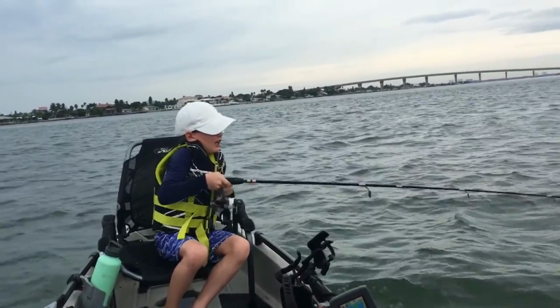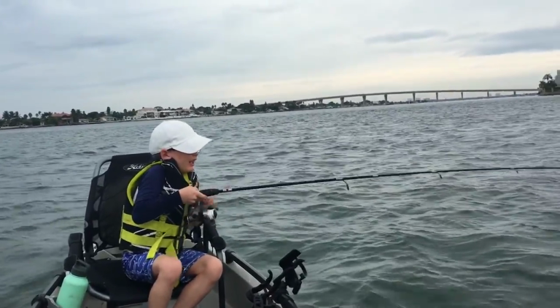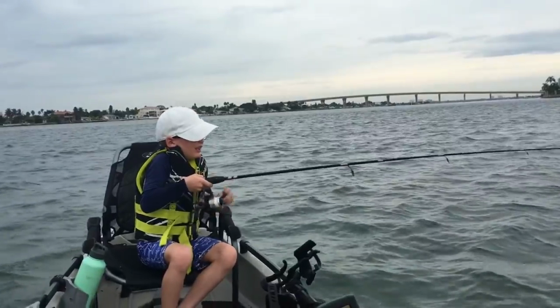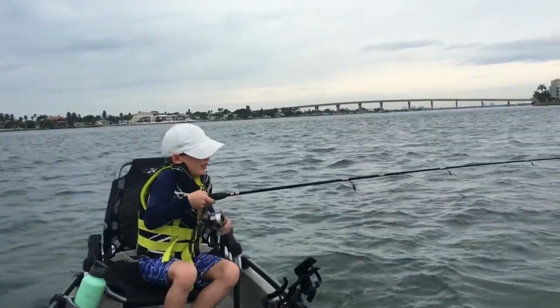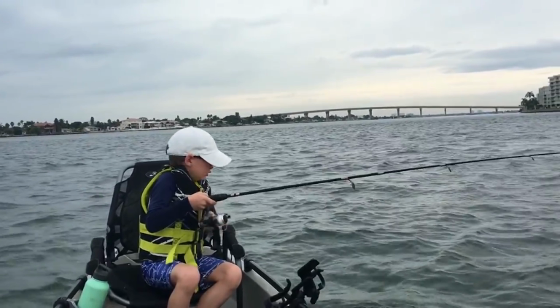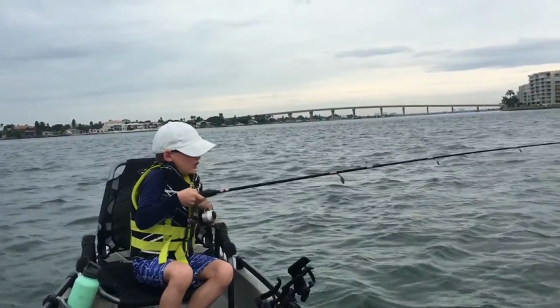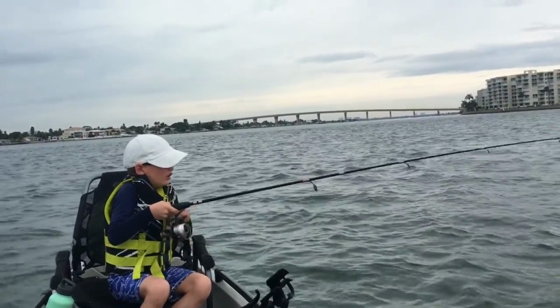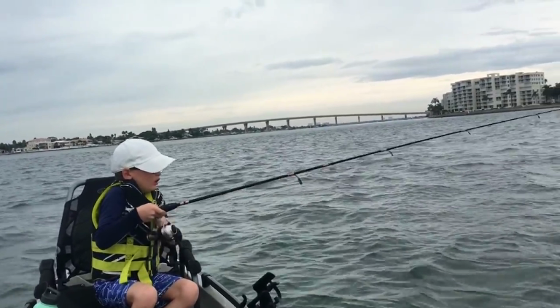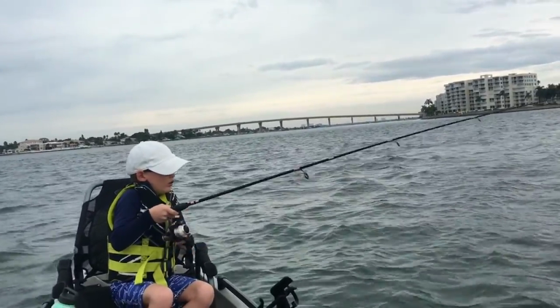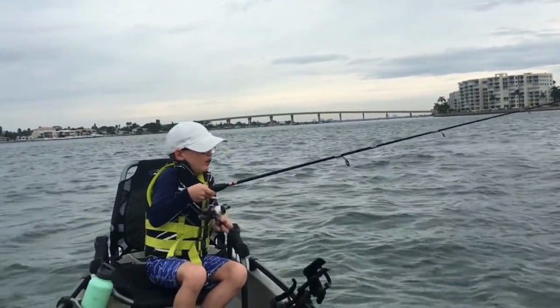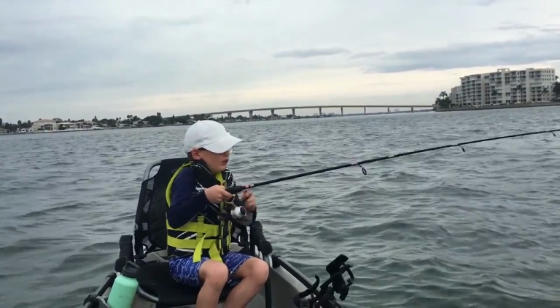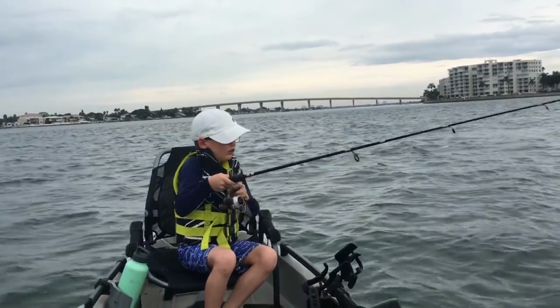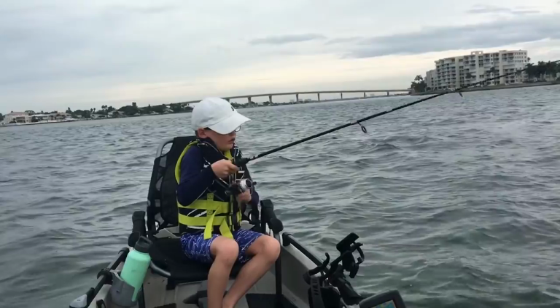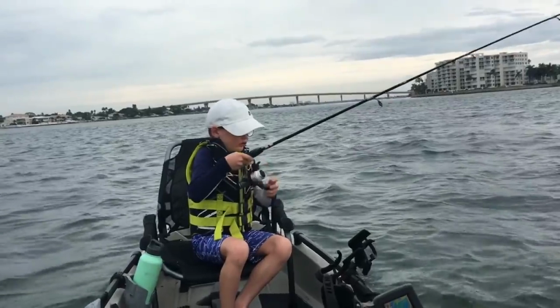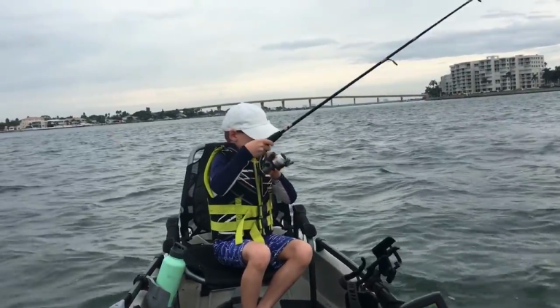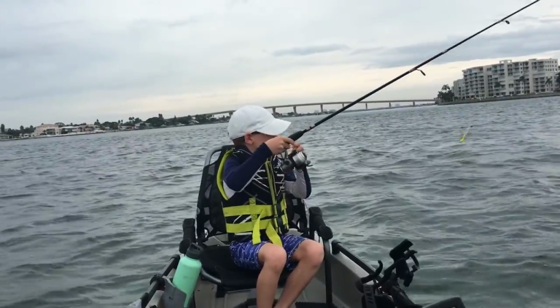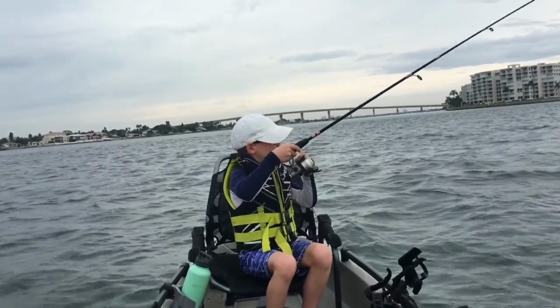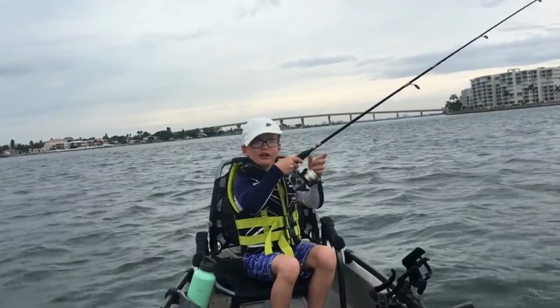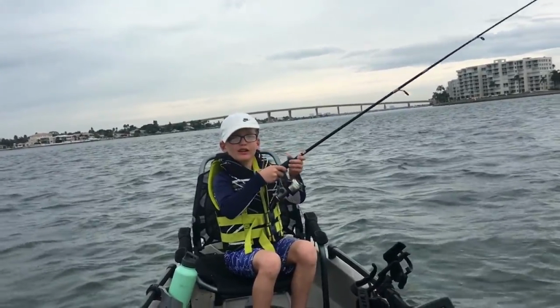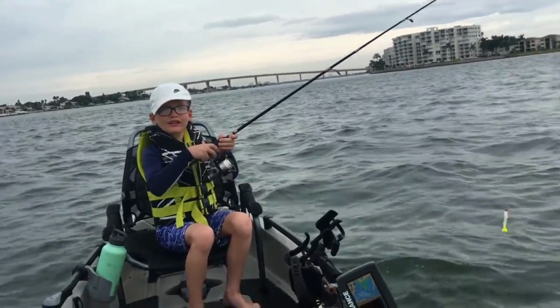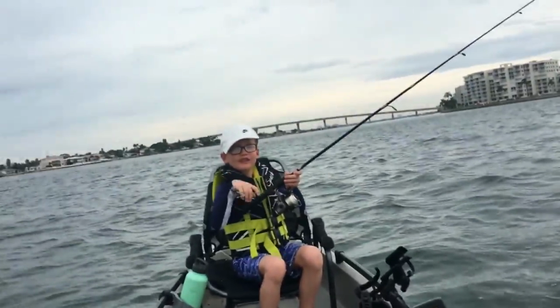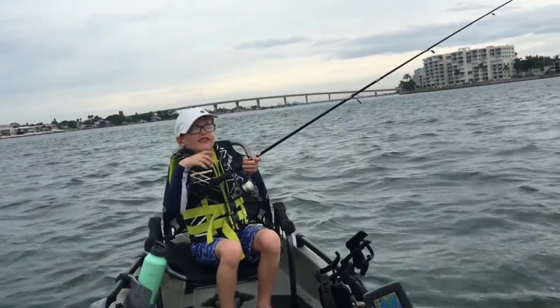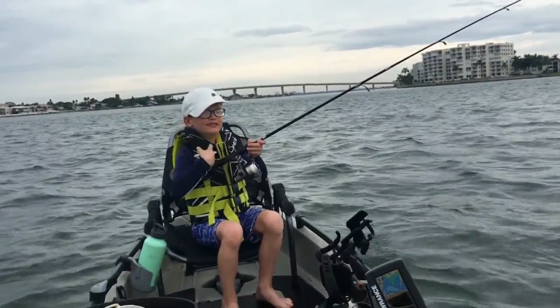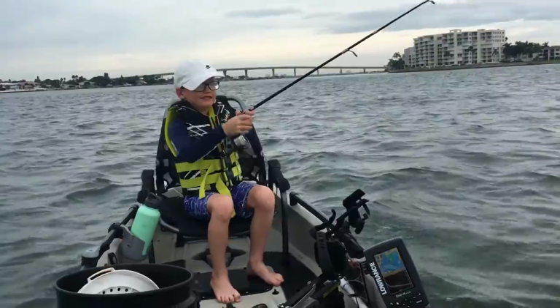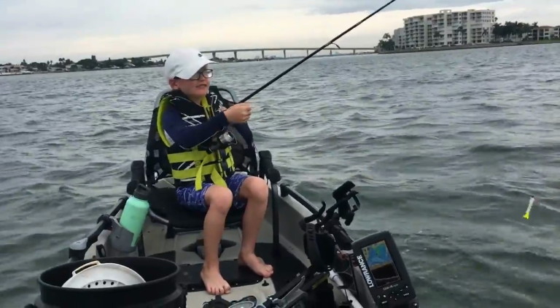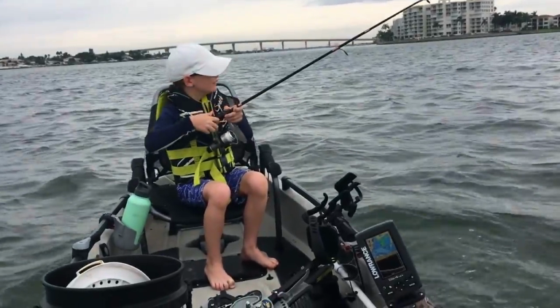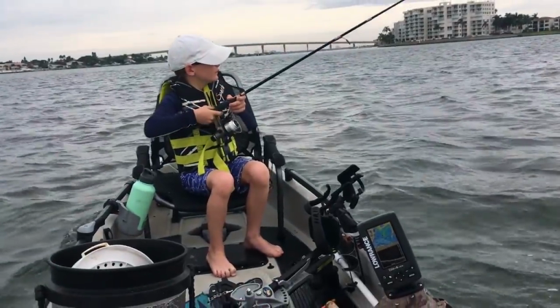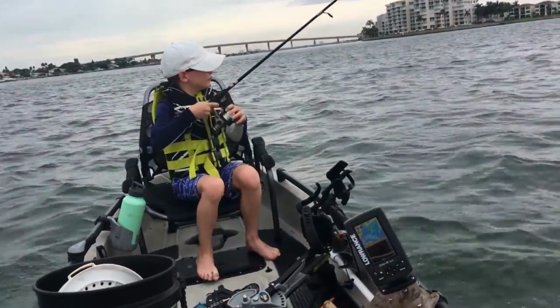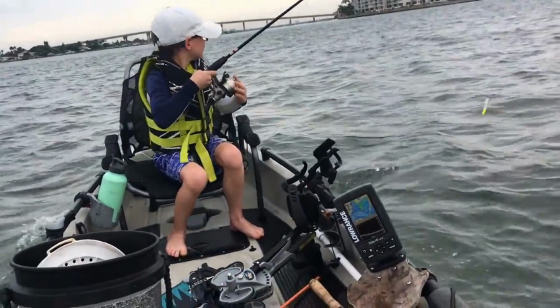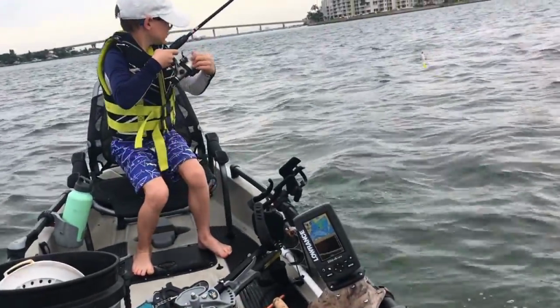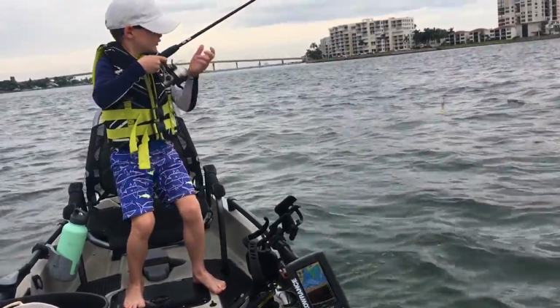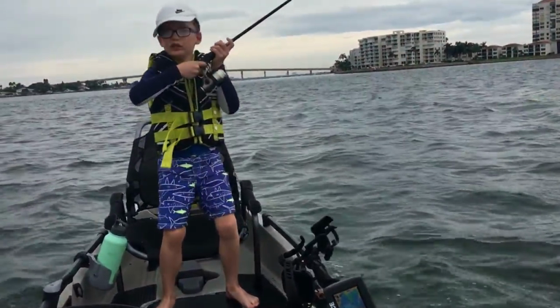You missed him. Okay, what do you think you did wrong that time? You gotta set that hook right up — as soon as you feel that bite, you have to instantly go and set it.